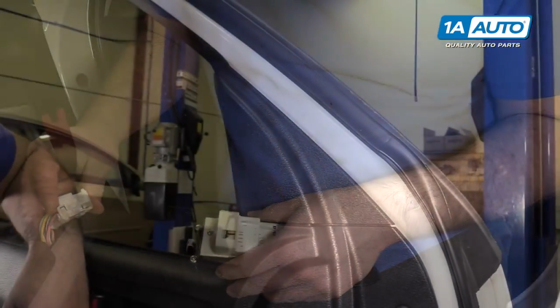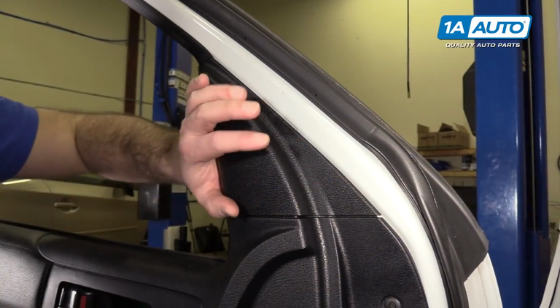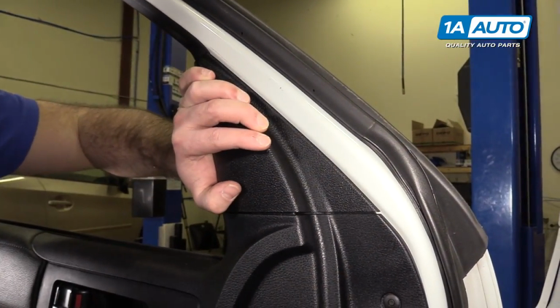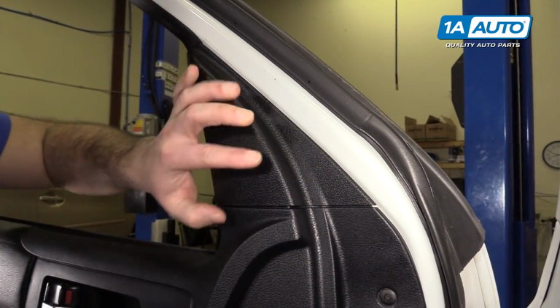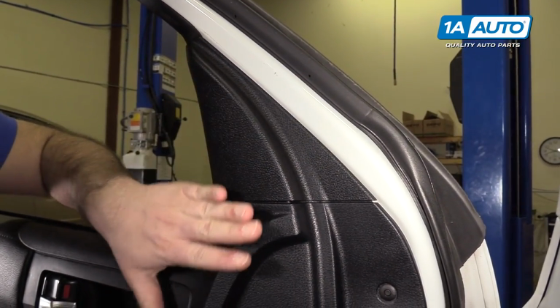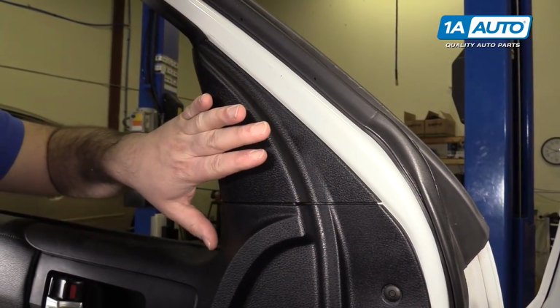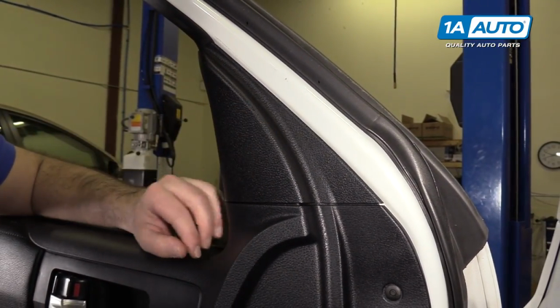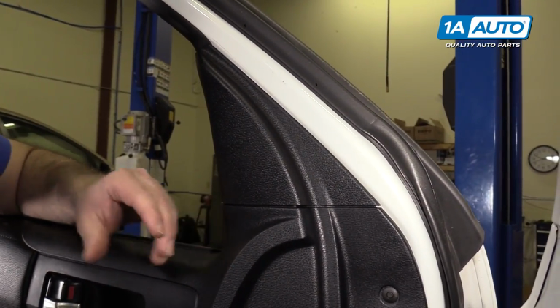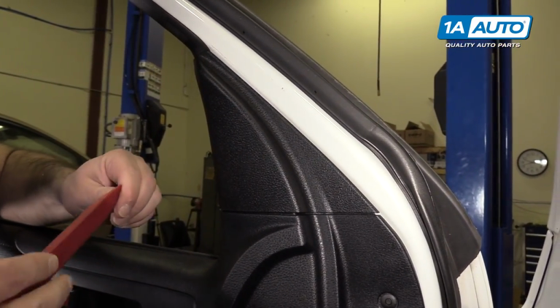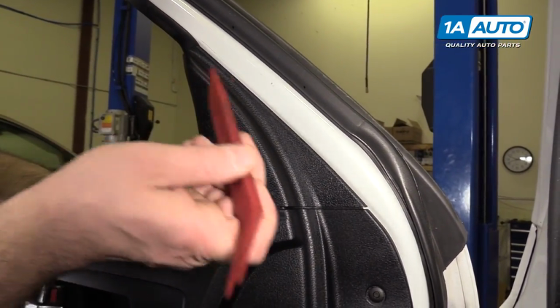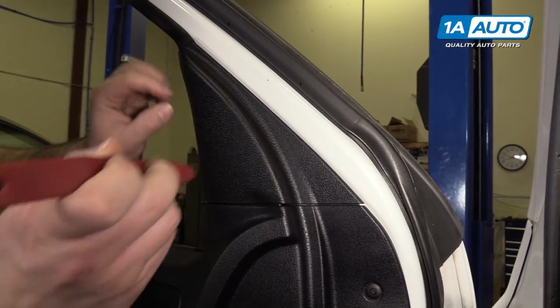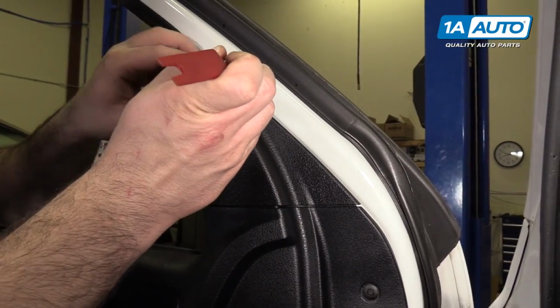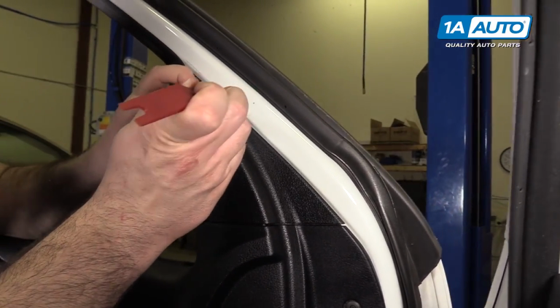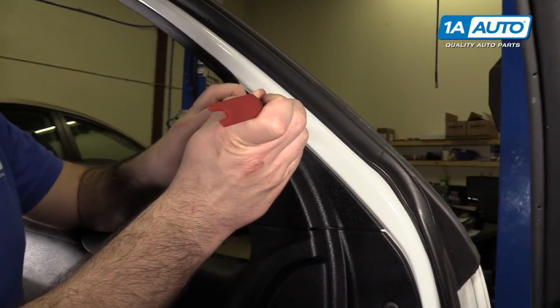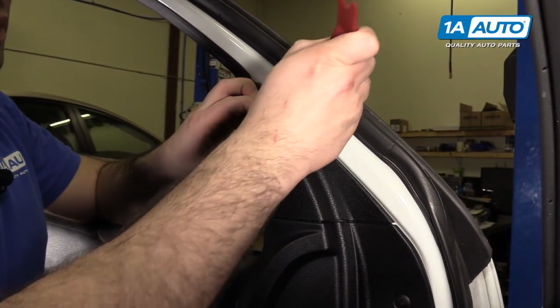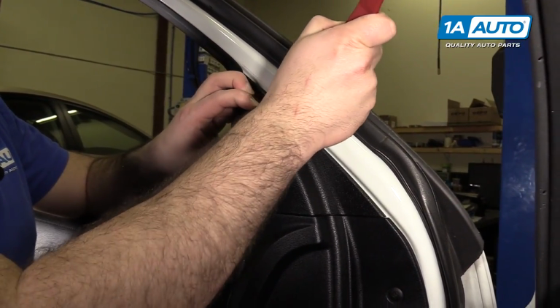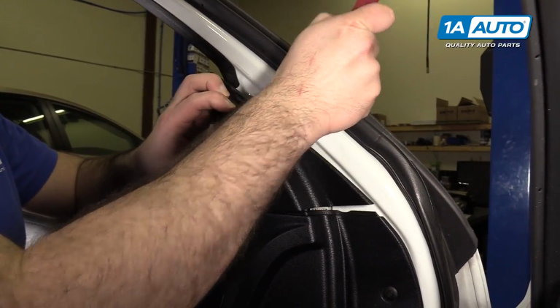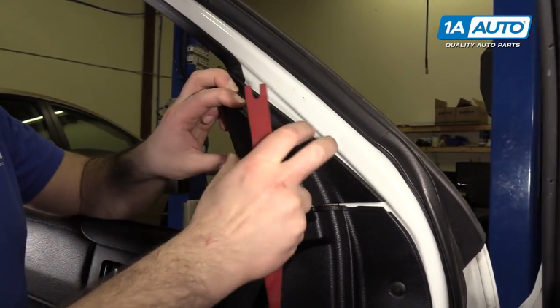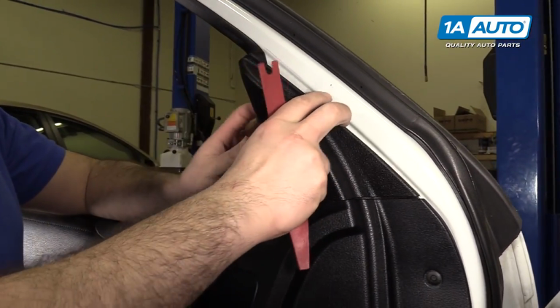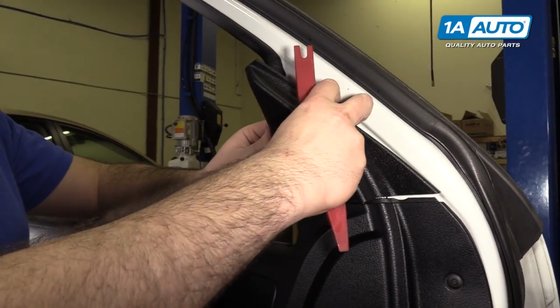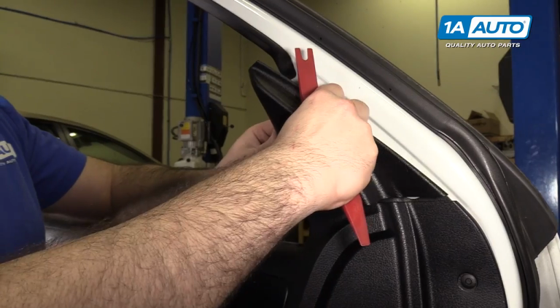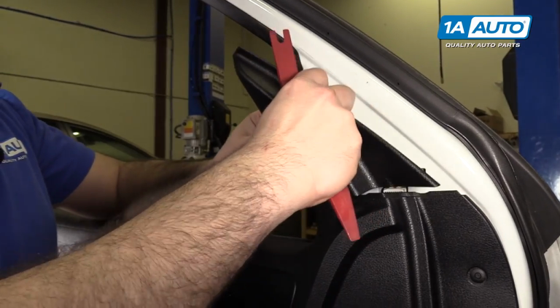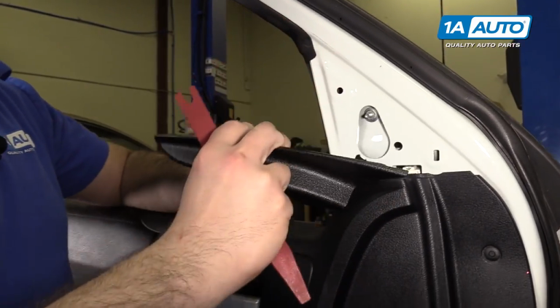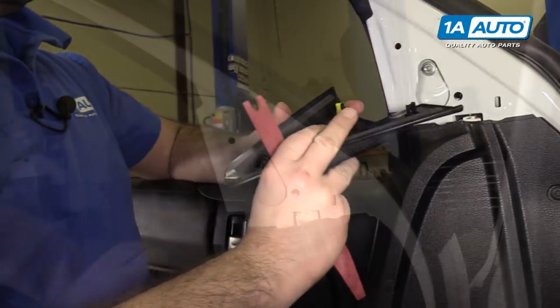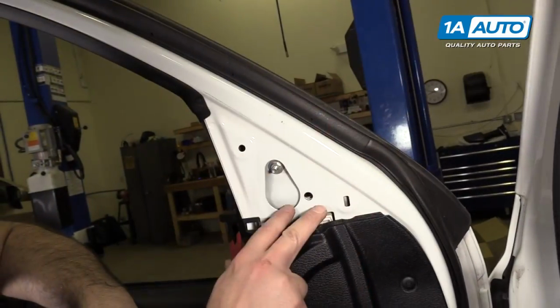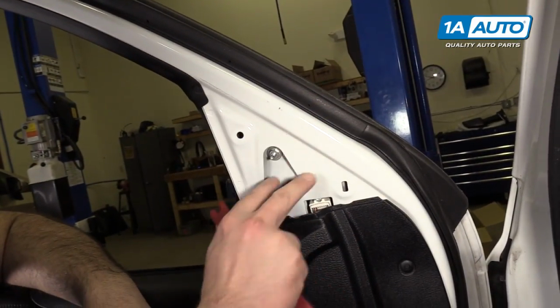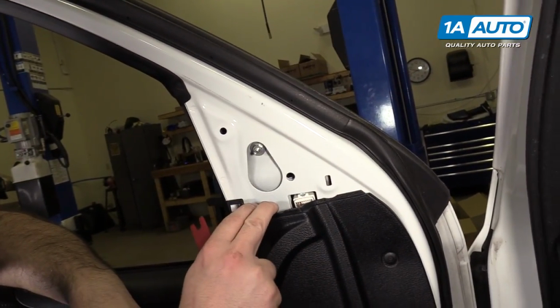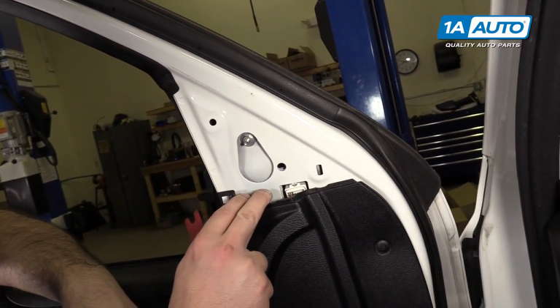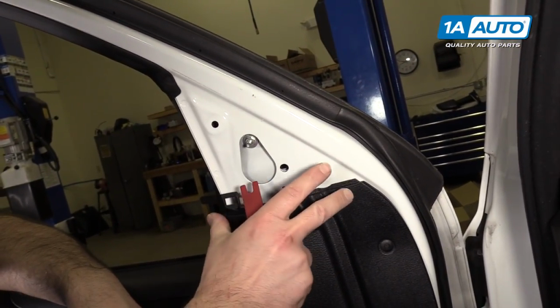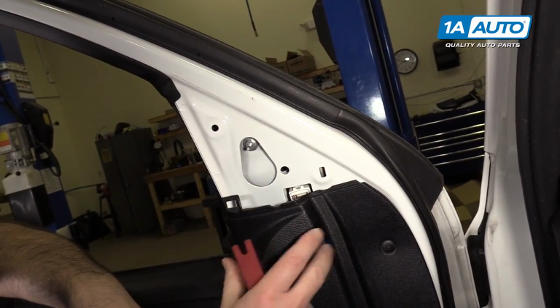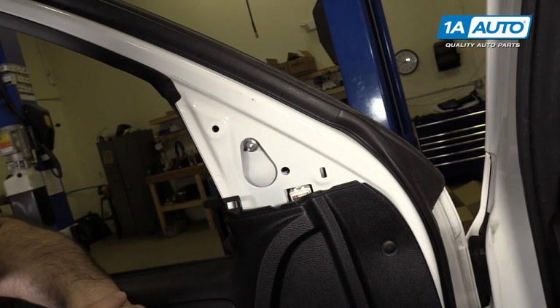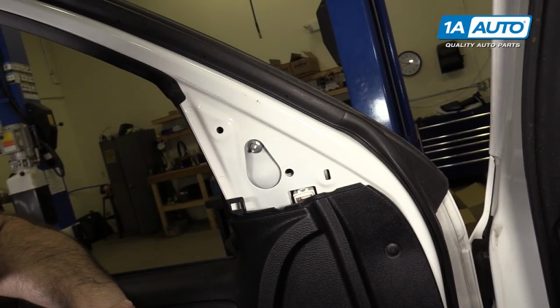I'm going to remove the small trim on top of the door panel. Use a plastic trim tool again — get underneath here and gently pry it off. You can almost access the mirror, but we'll take the rest of the door panel off.